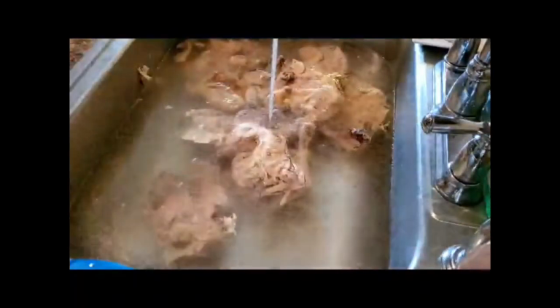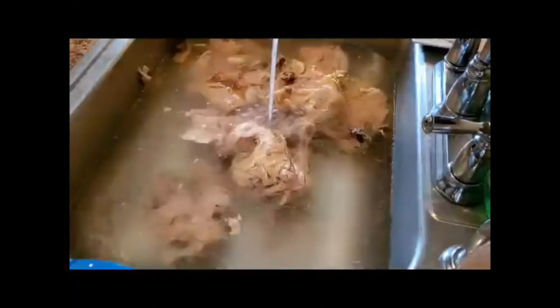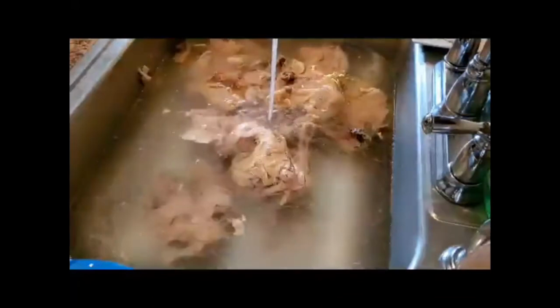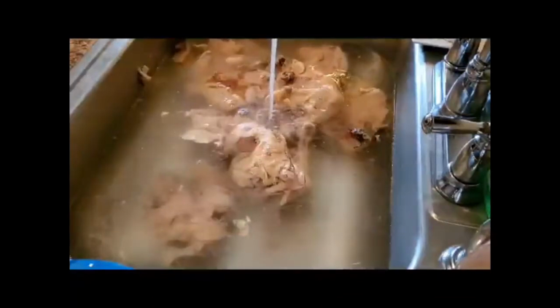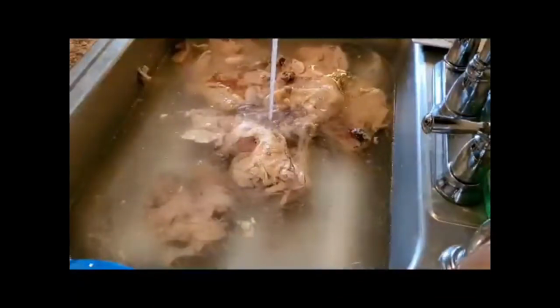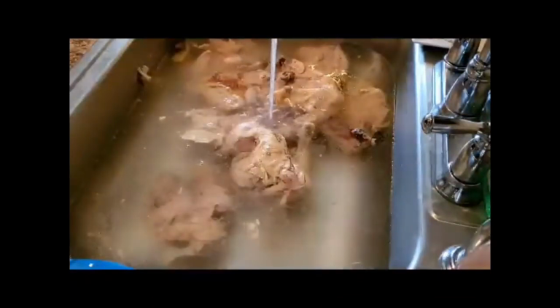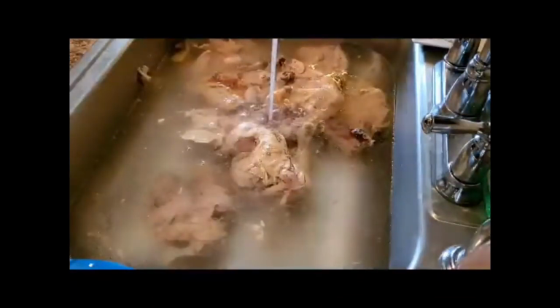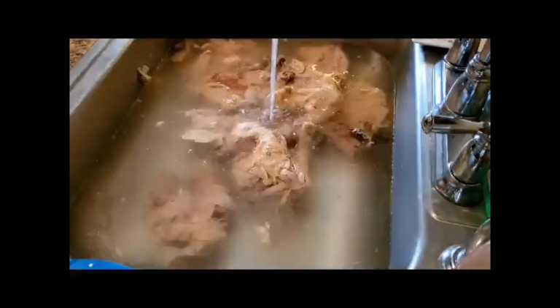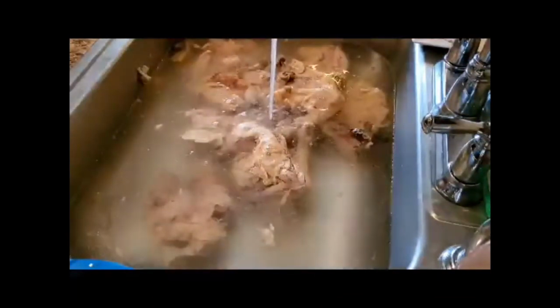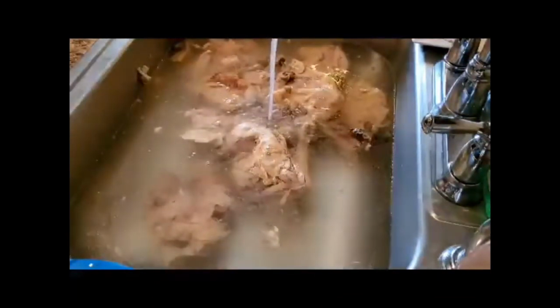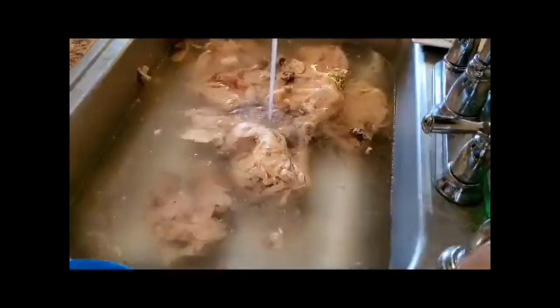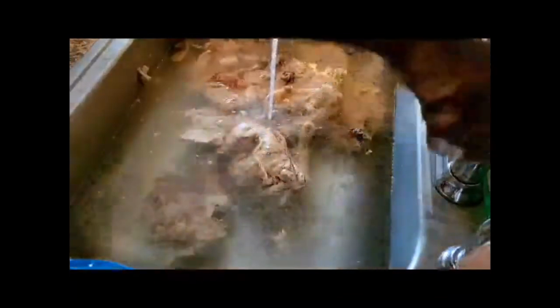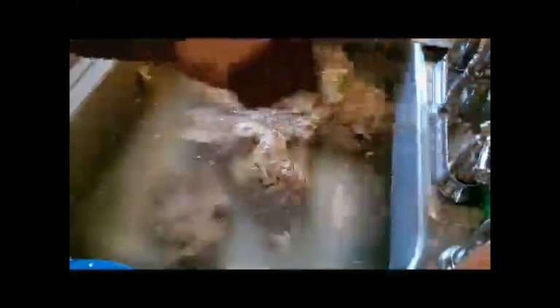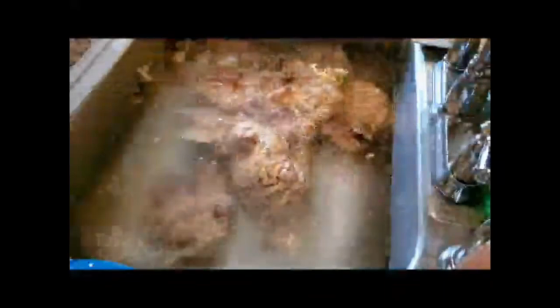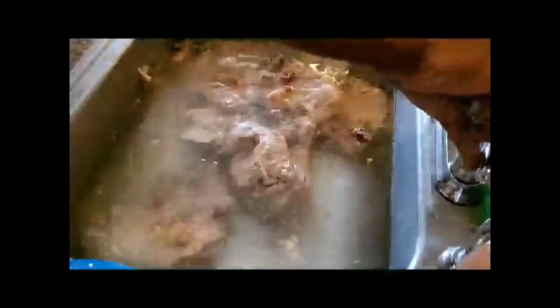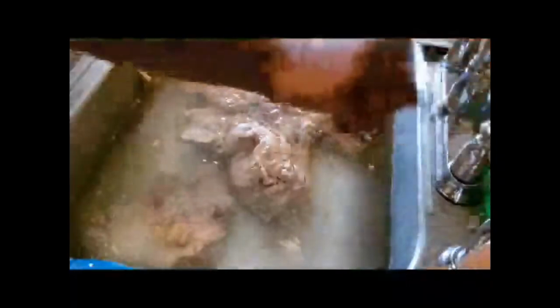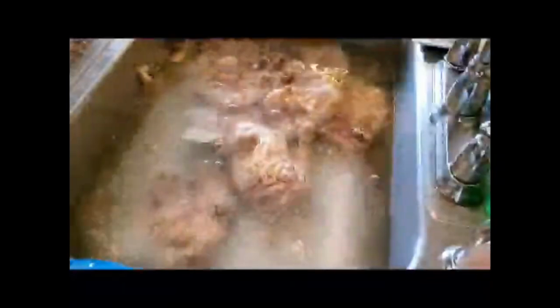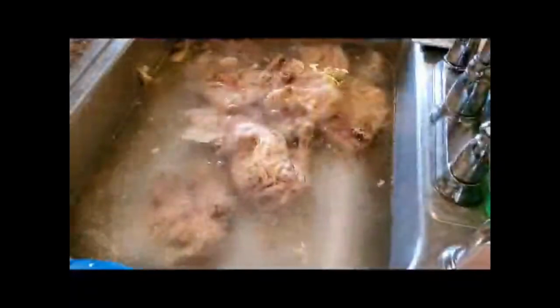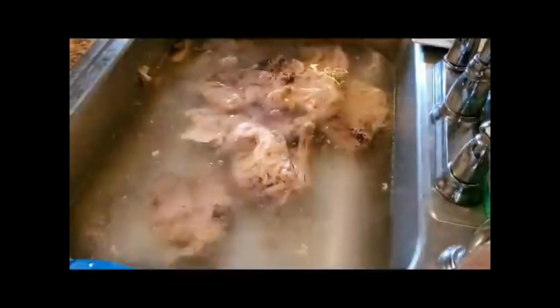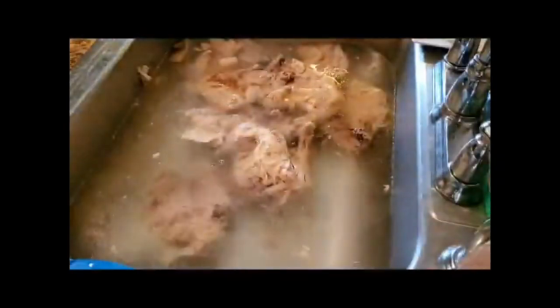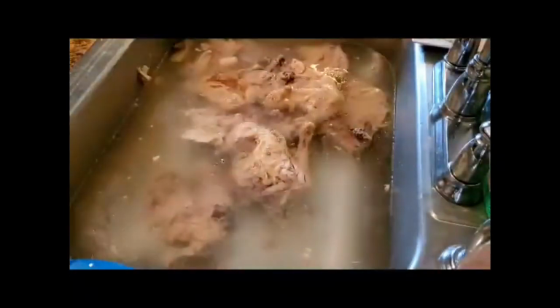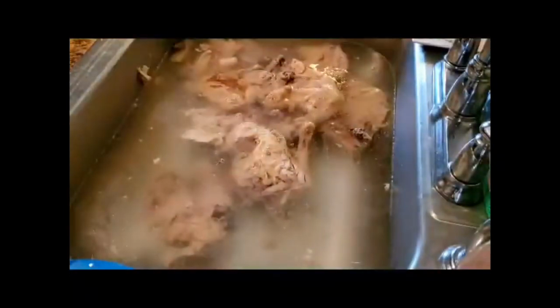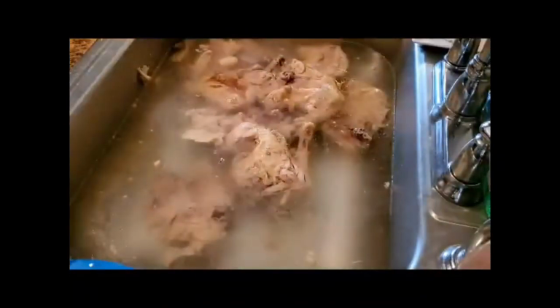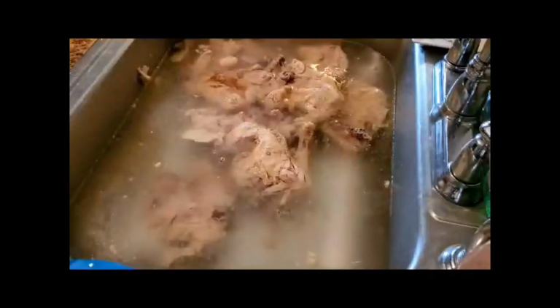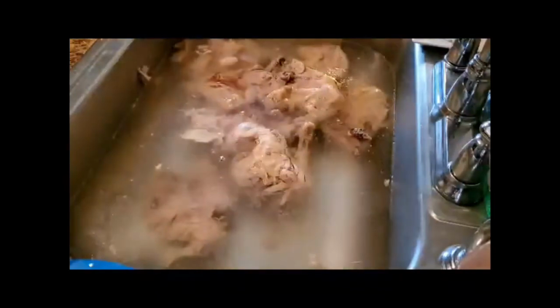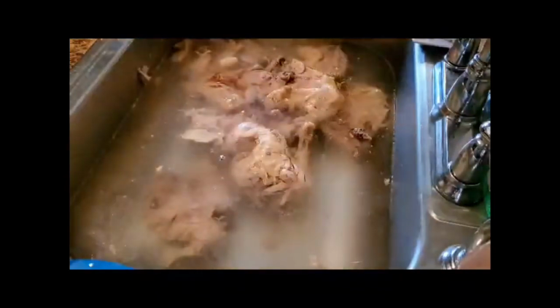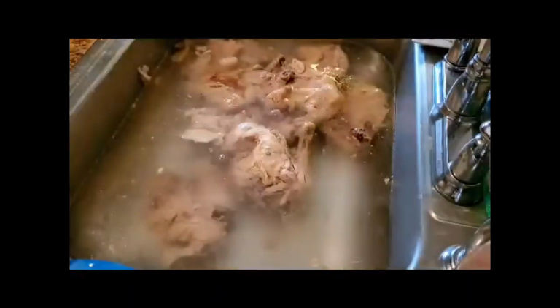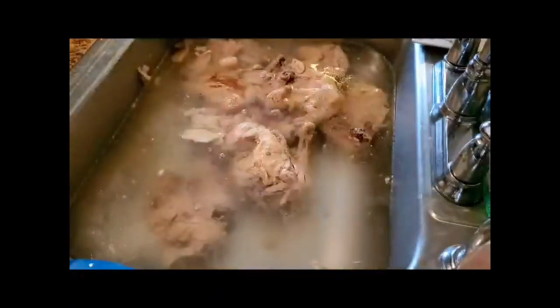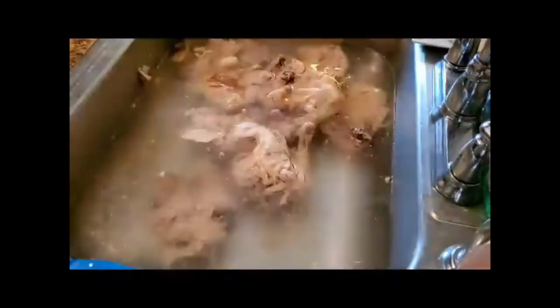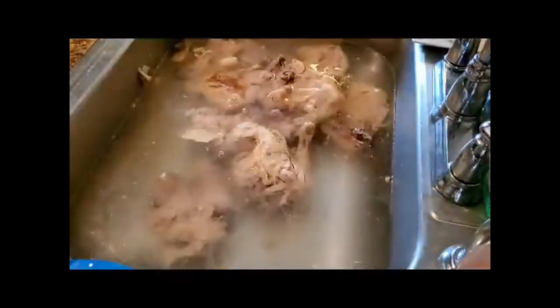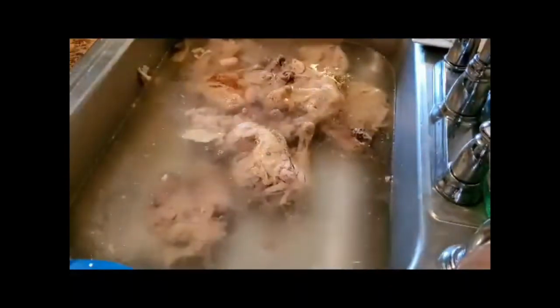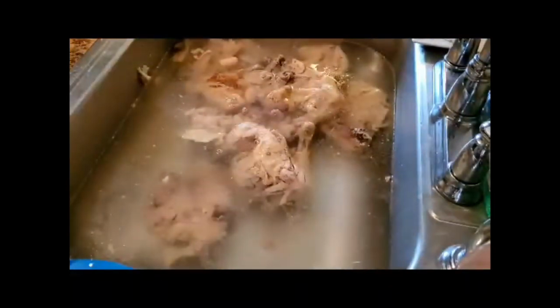We have two dogs, both are pit bulls — one mixed with a bully. We do know that you cannot give them cooked bones because it's not good for them.